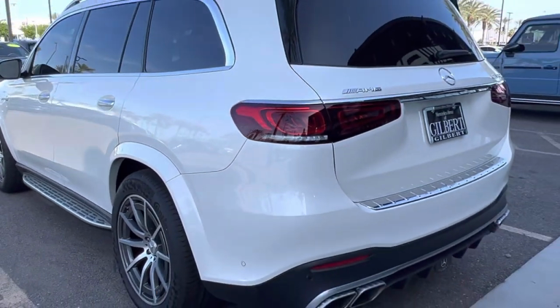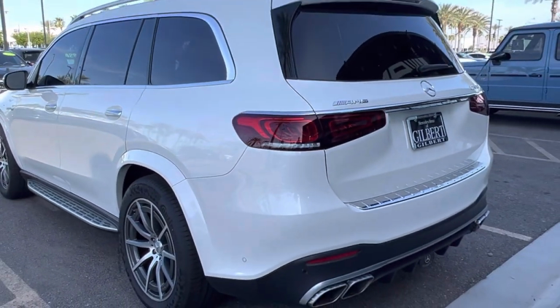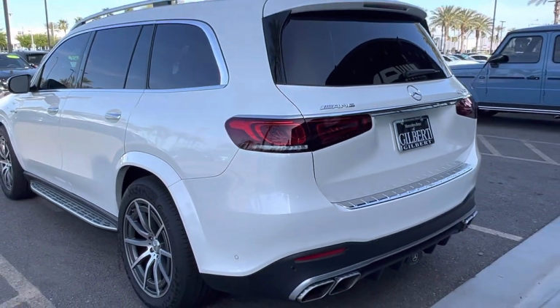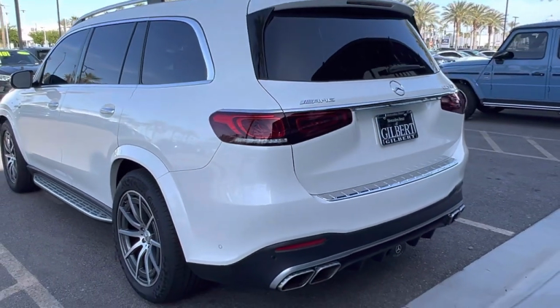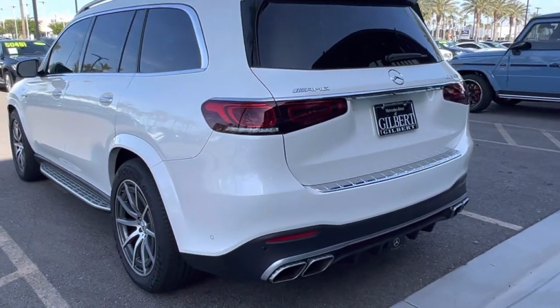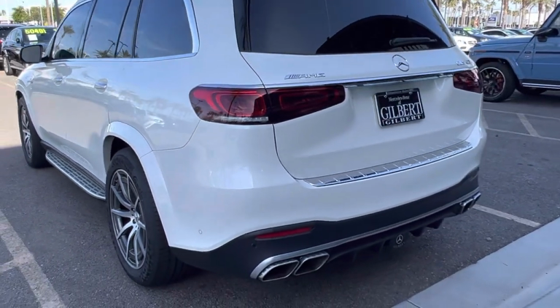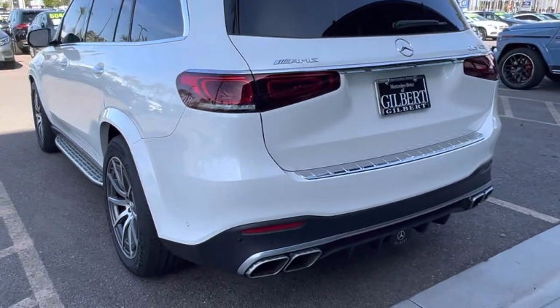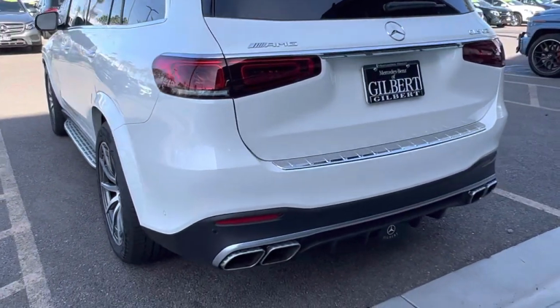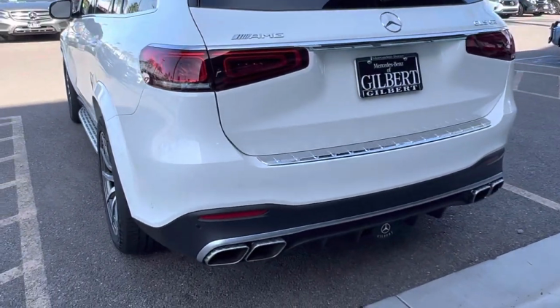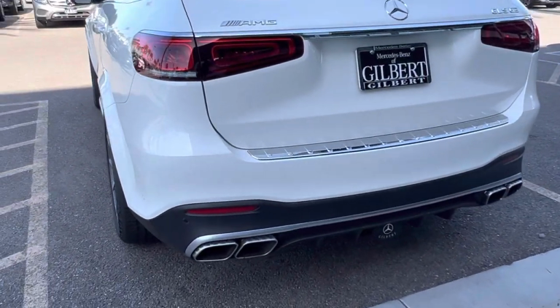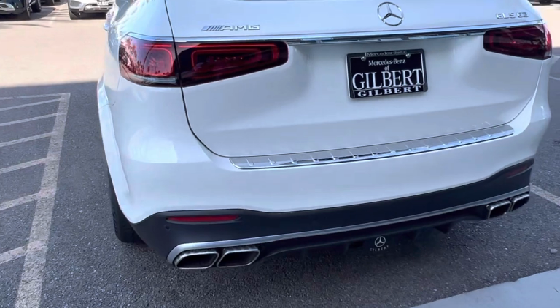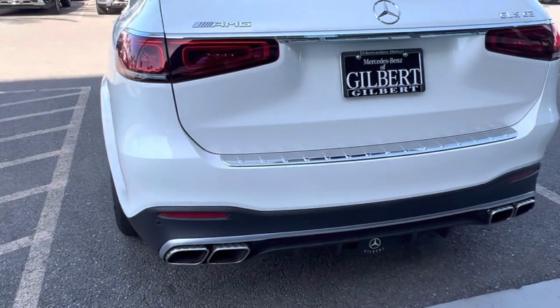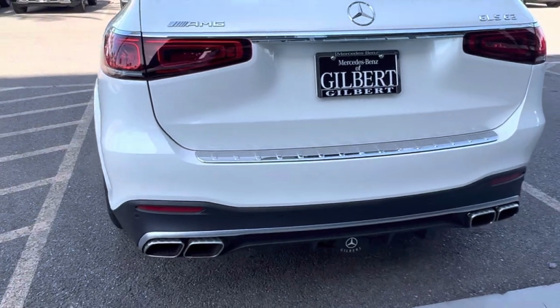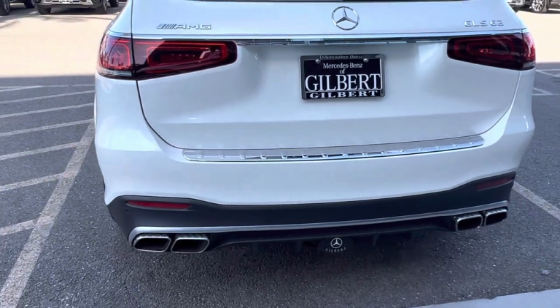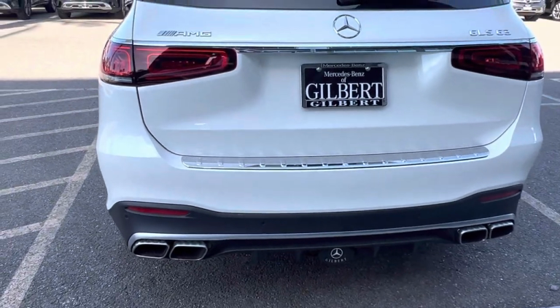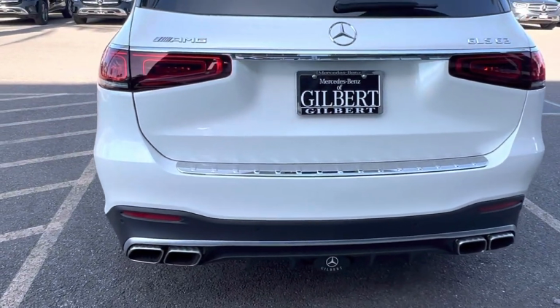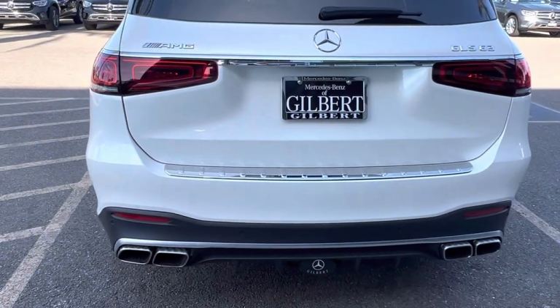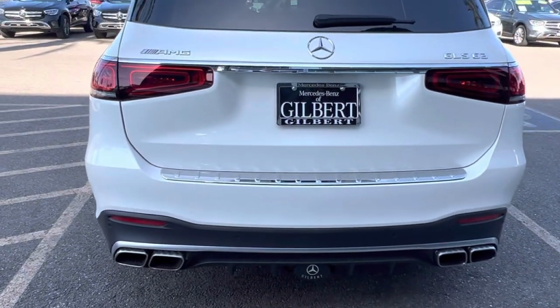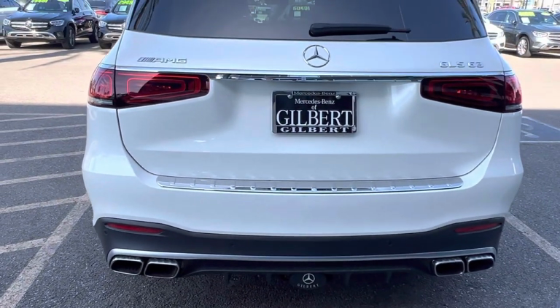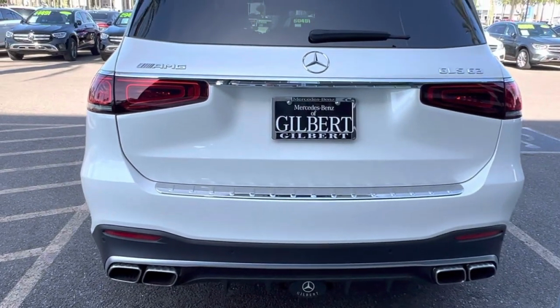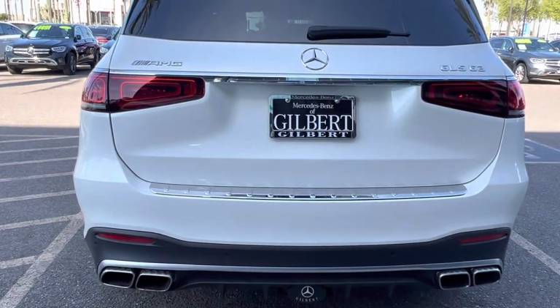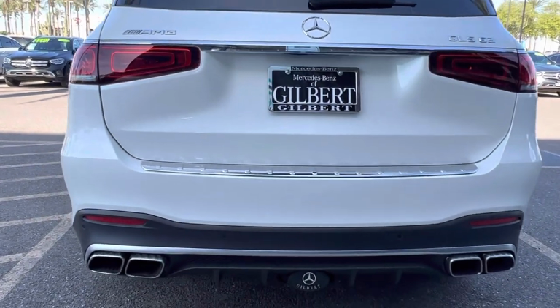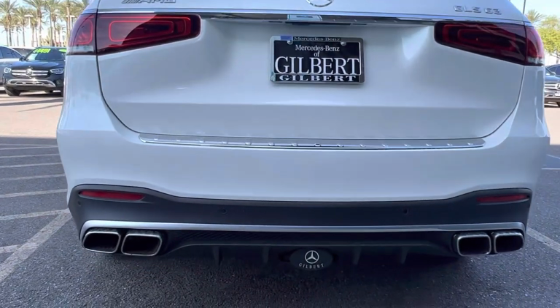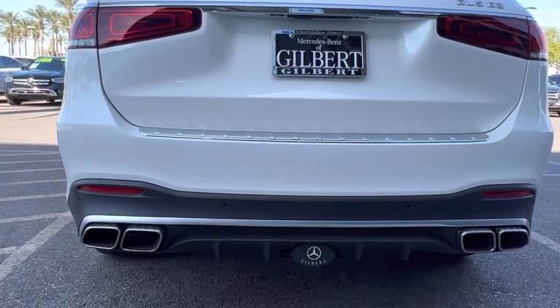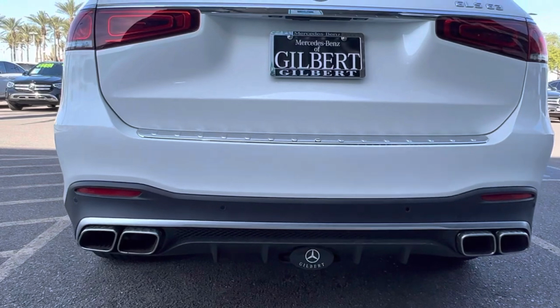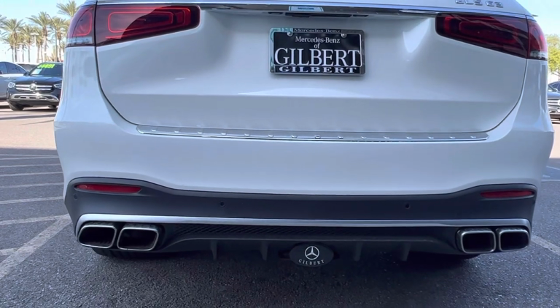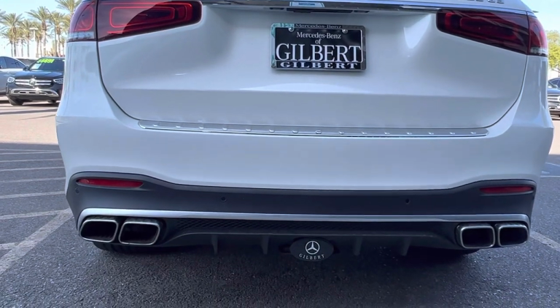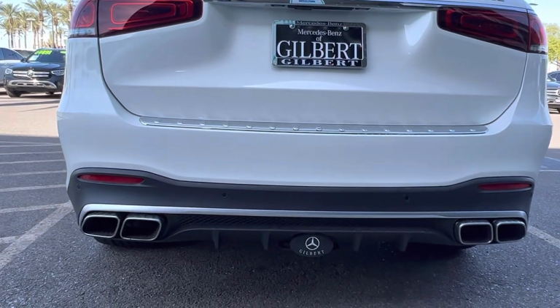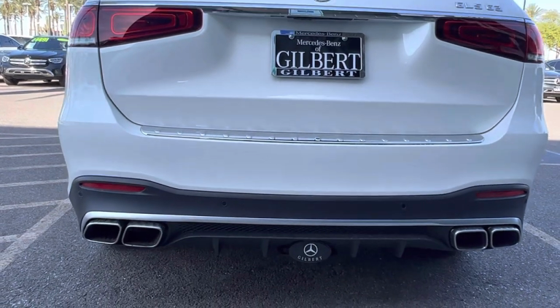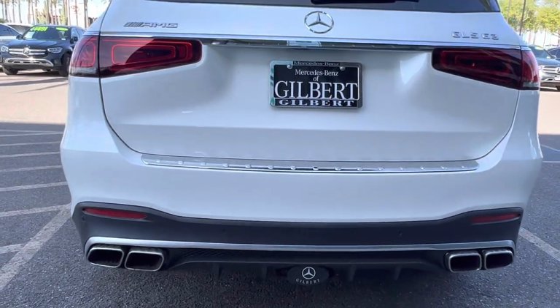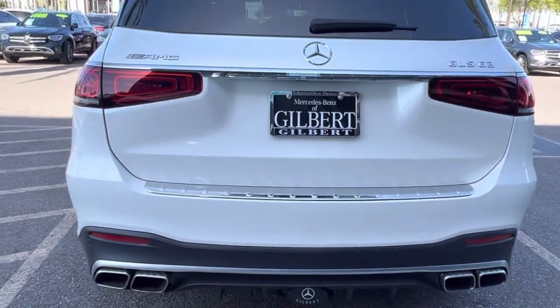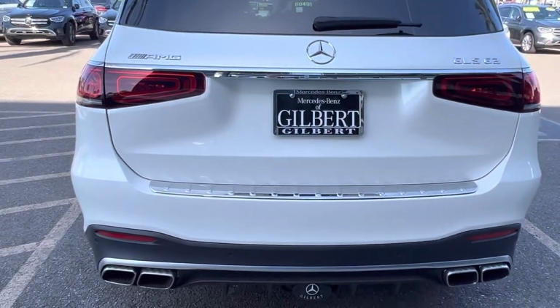Now making our way to the rear — I love the diagonal, parallelogram-shaped exhaust pipes there that come with the 63 model.